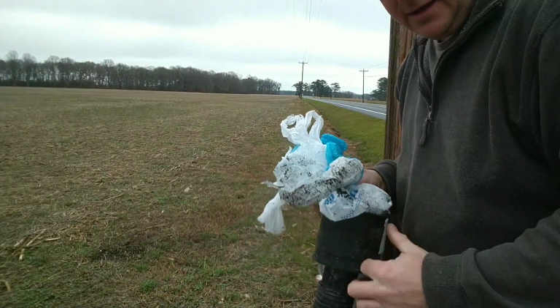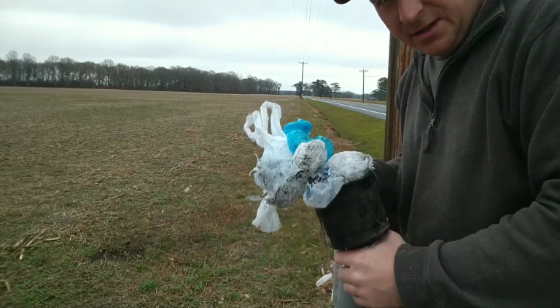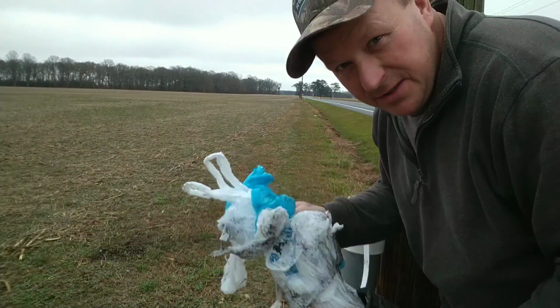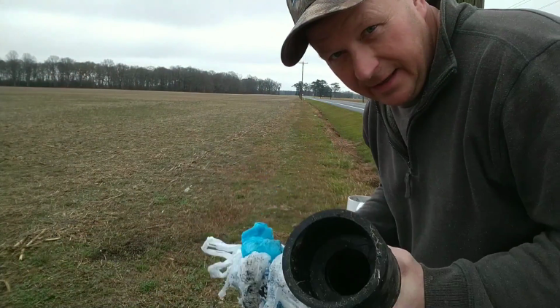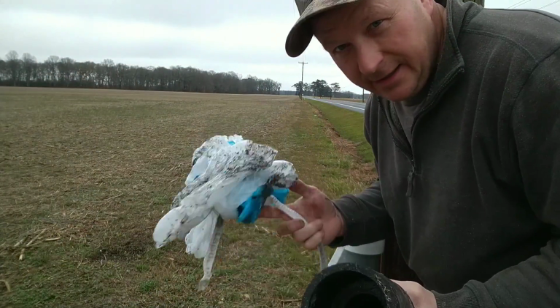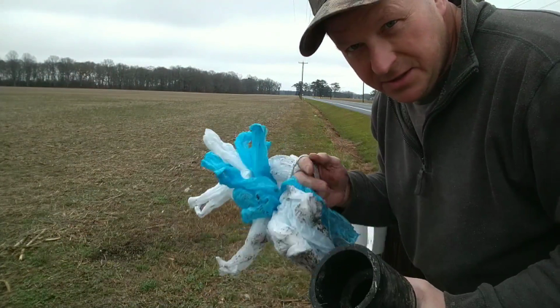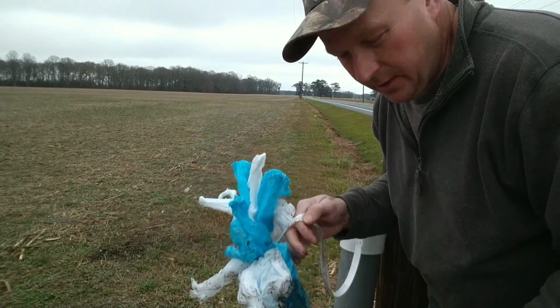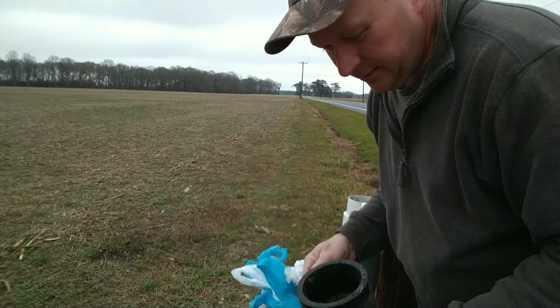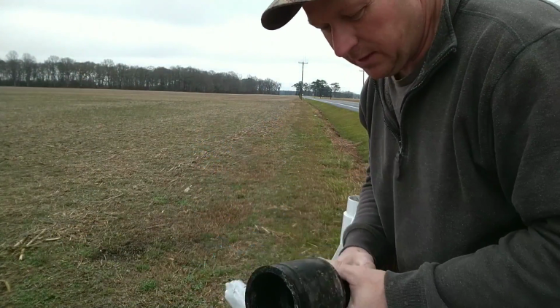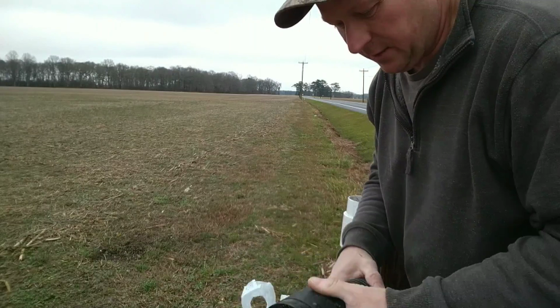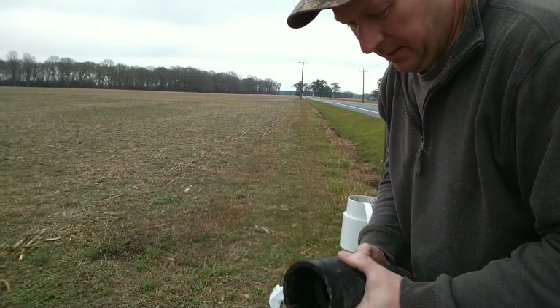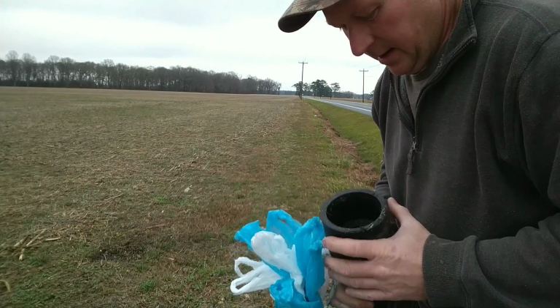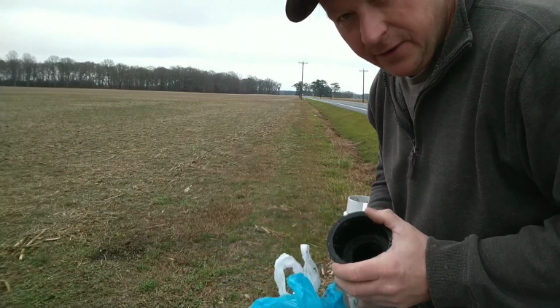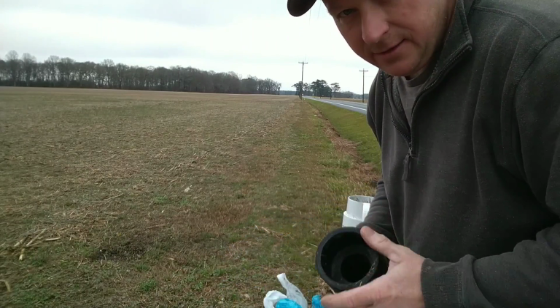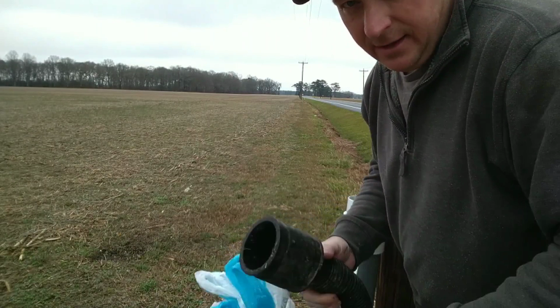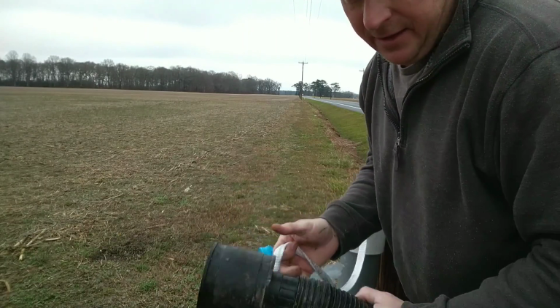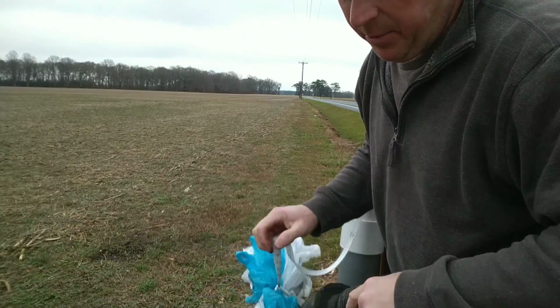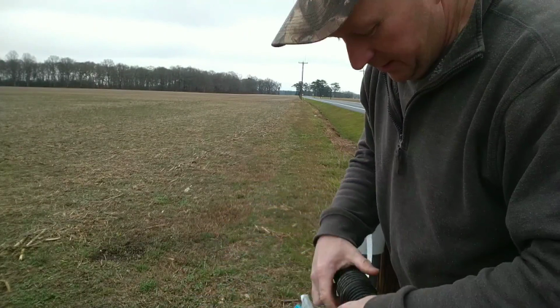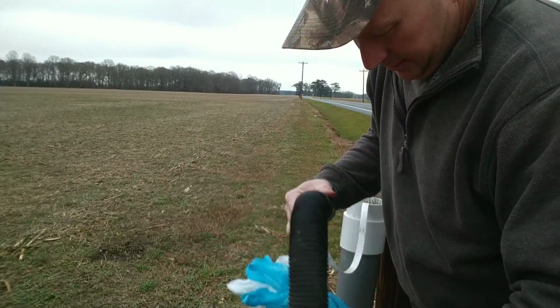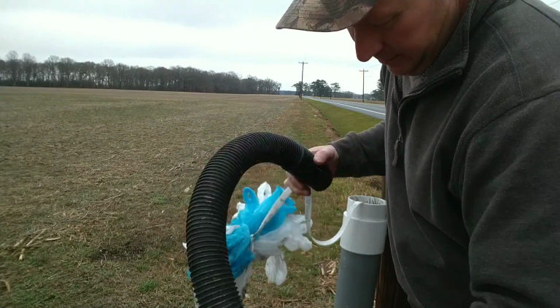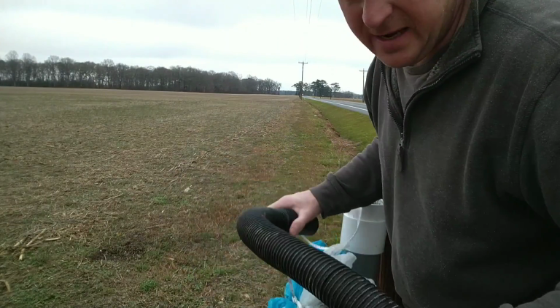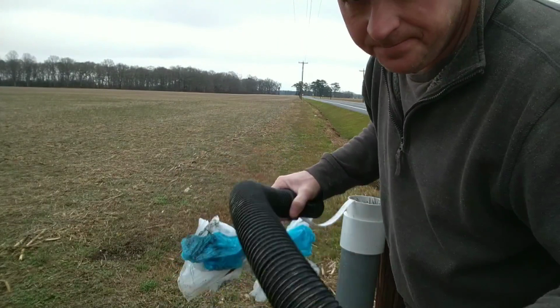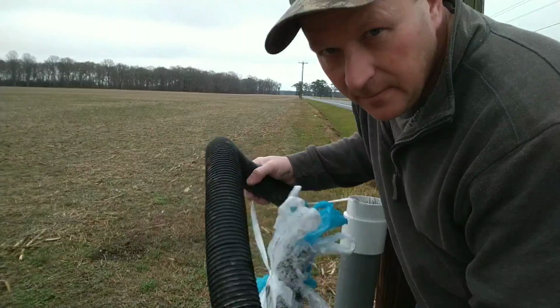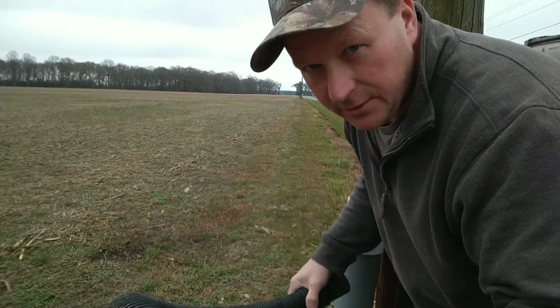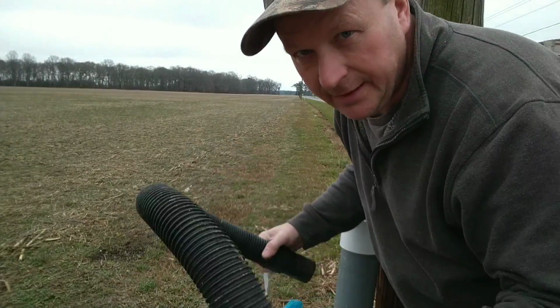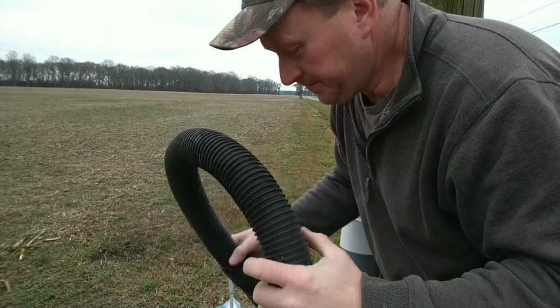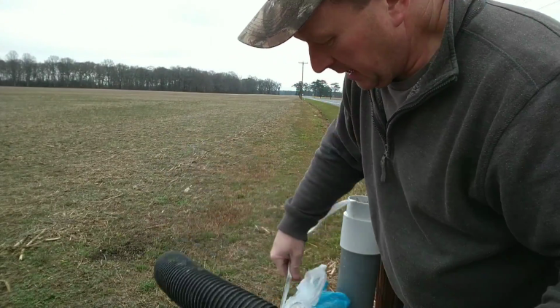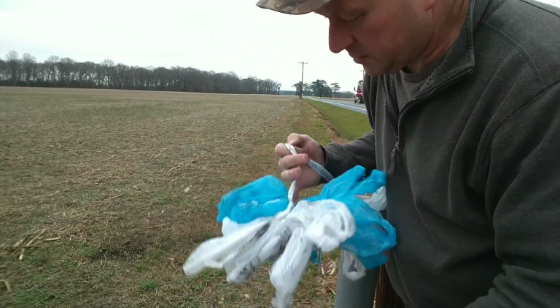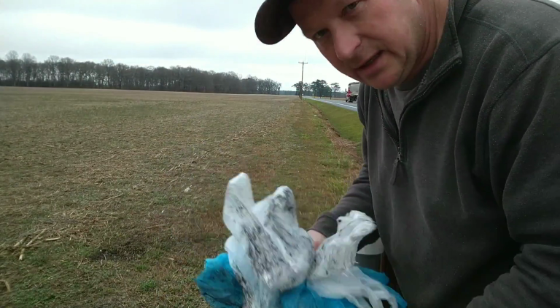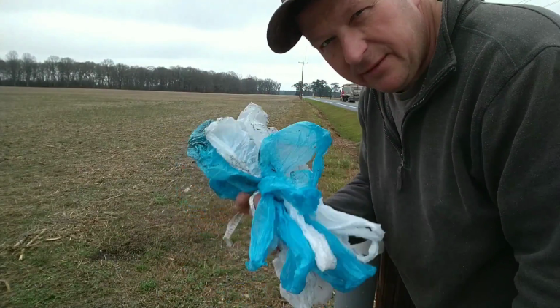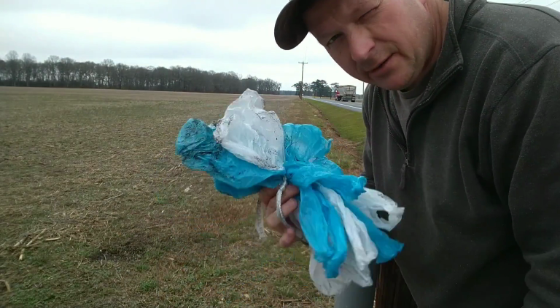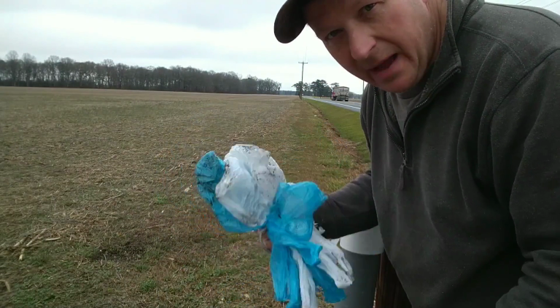Ladies and gentlemen, just like that — it's just that quick. This worked like a dream. If you're thinking about pulling new tape, good idea. And this was only, I believe, seven or eight bags.